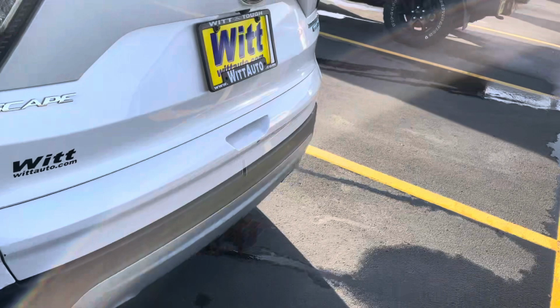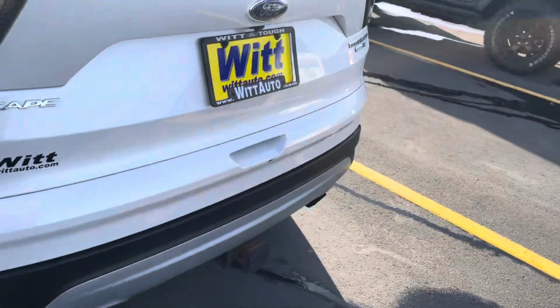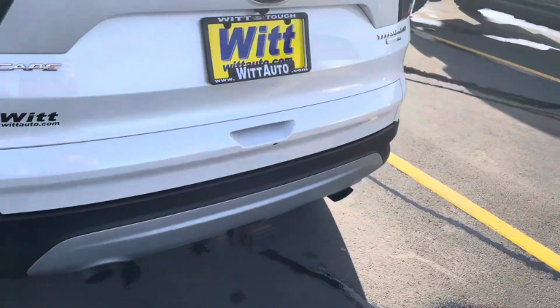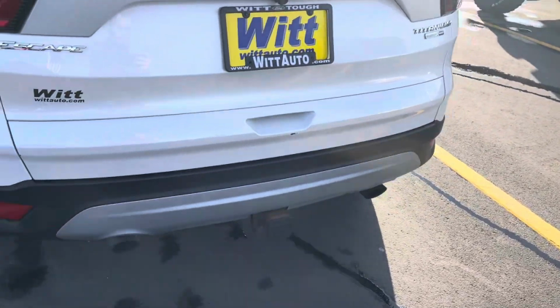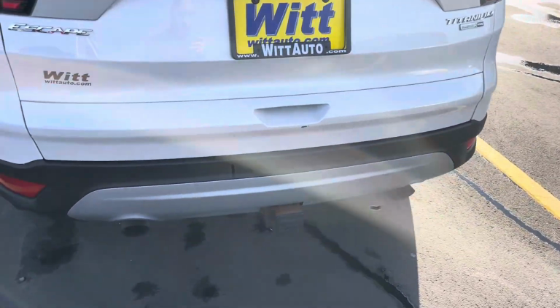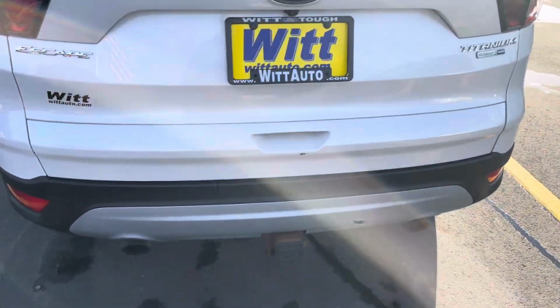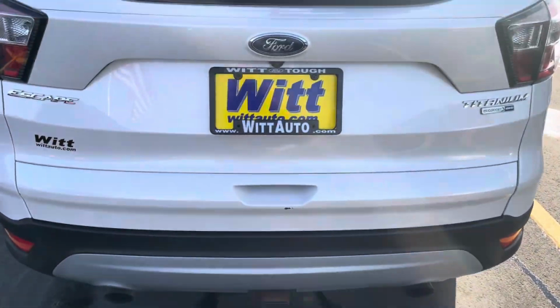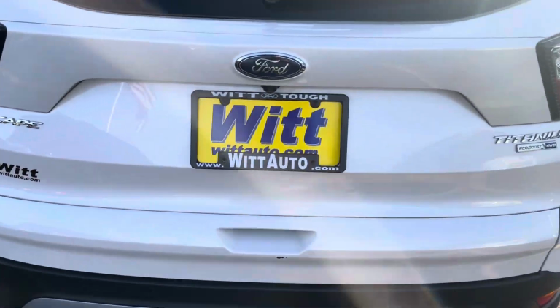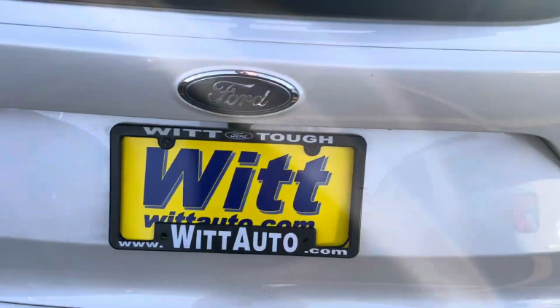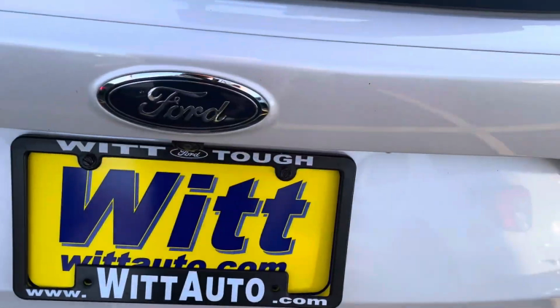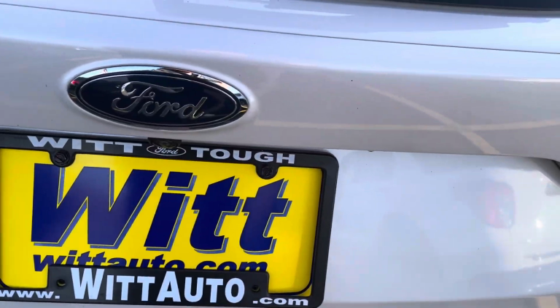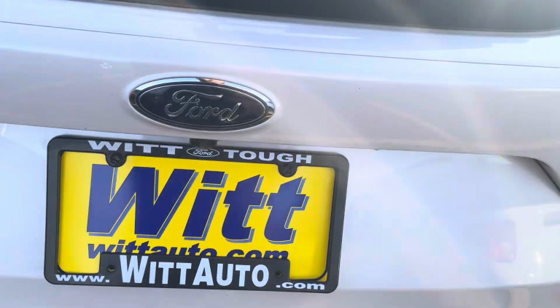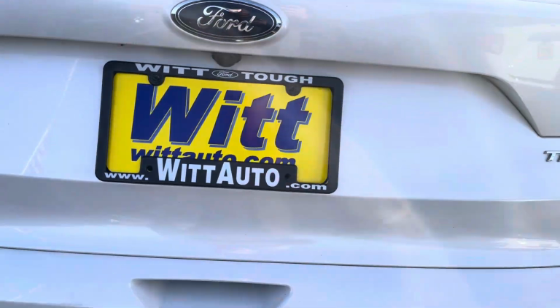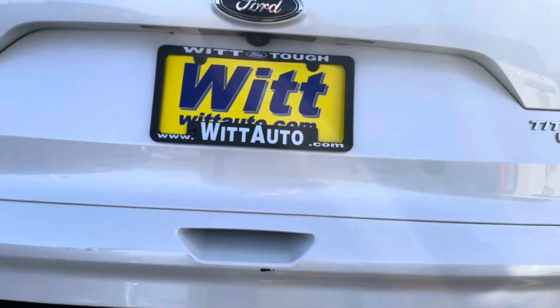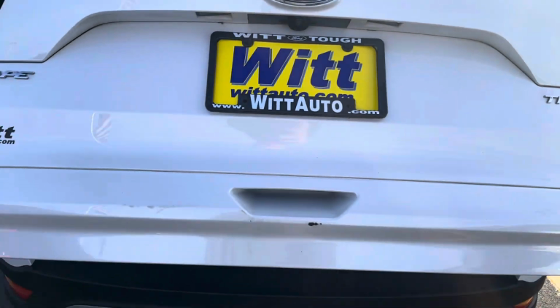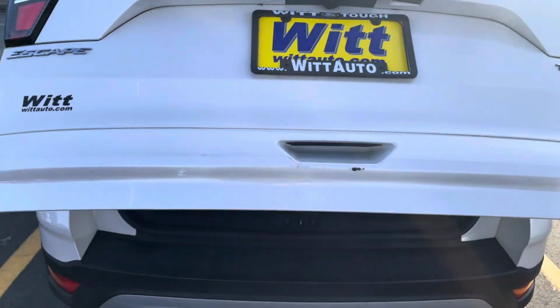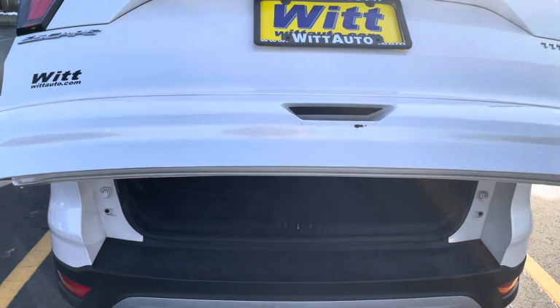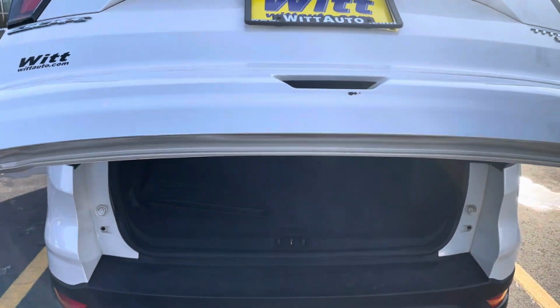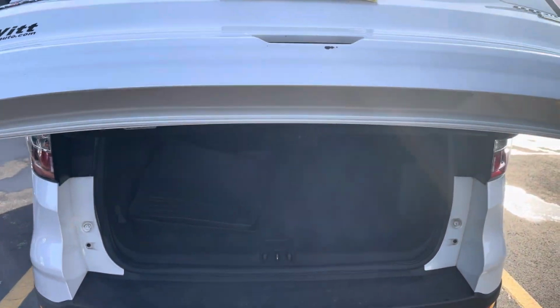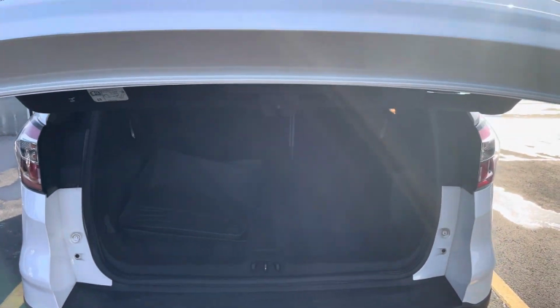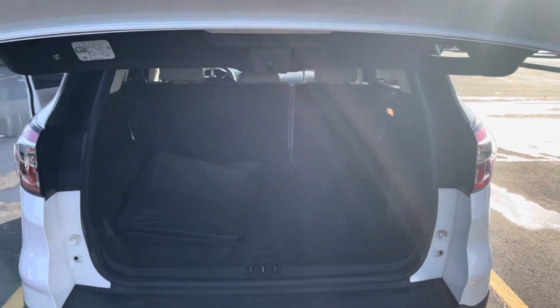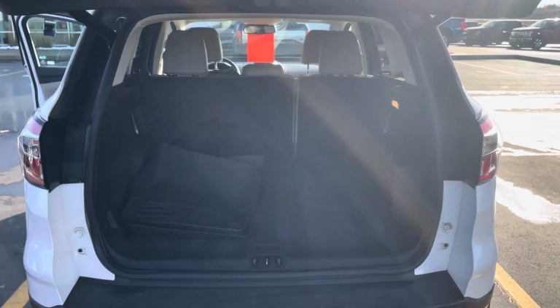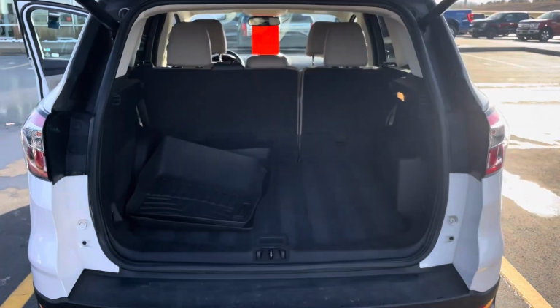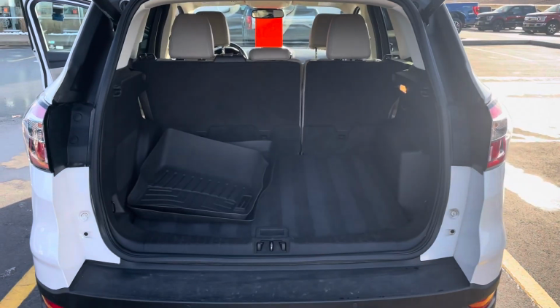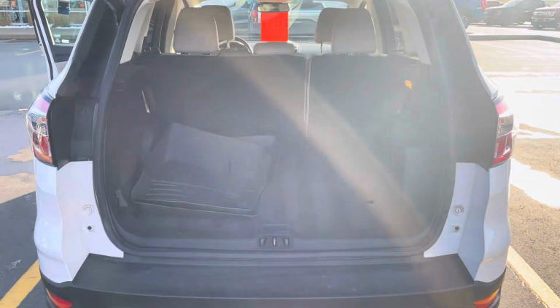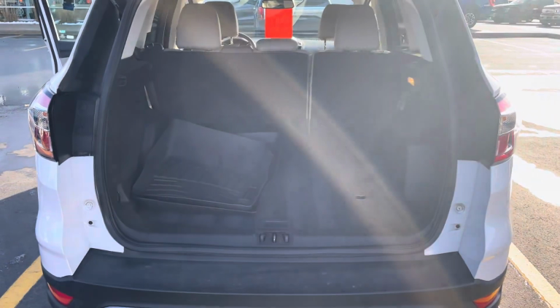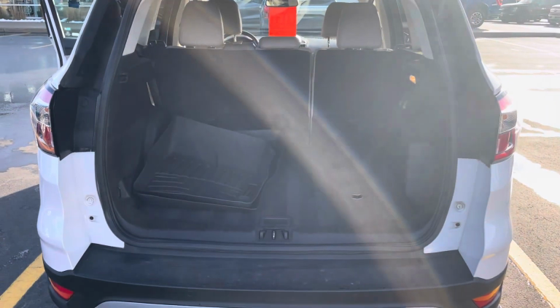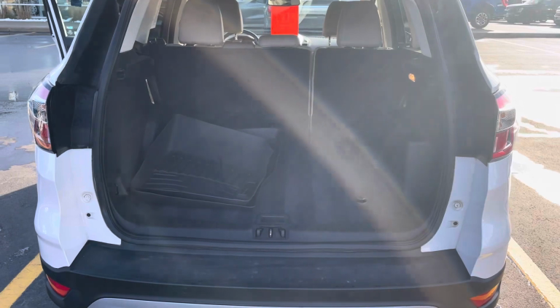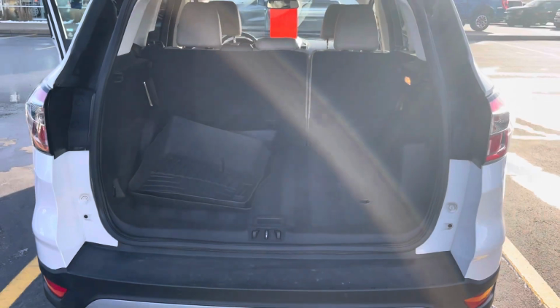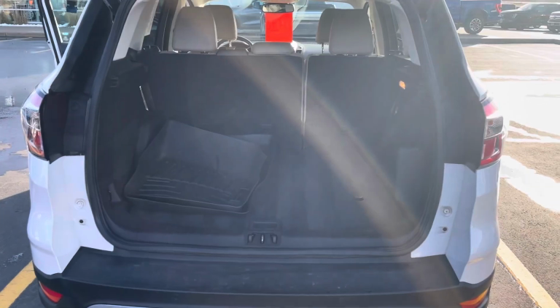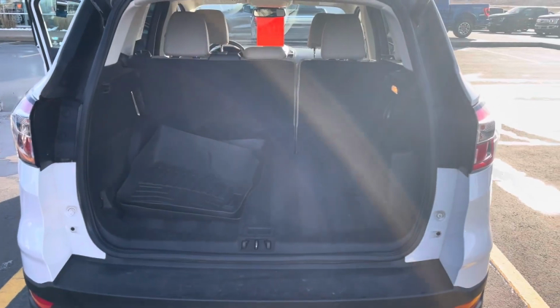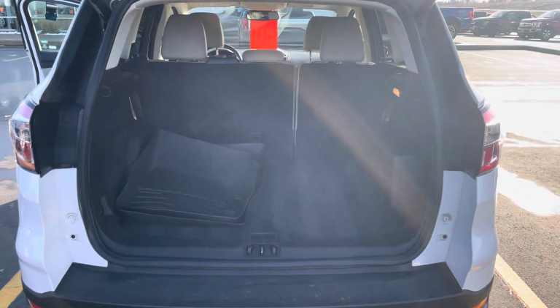...and rear parking sensors, a tow hitch at the bottom. It is a four-wheel drive EcoBoost engine with a 2.0, power liftgate, and a good amount of room for hauling or storing whatever you need.